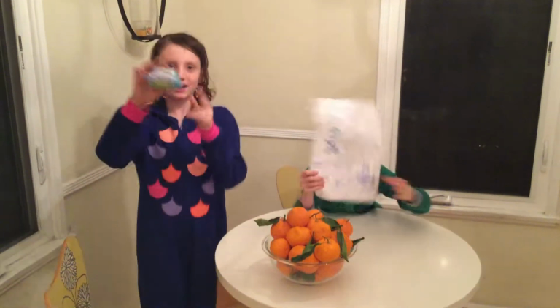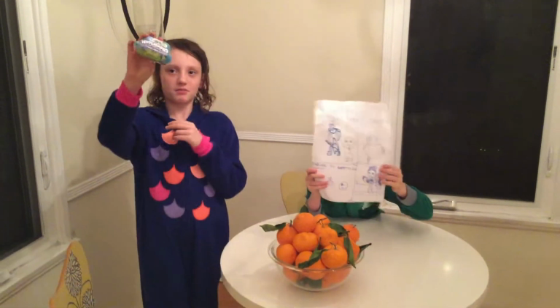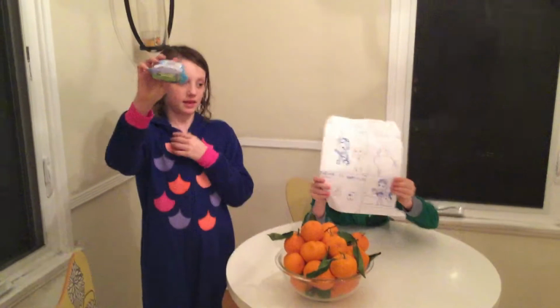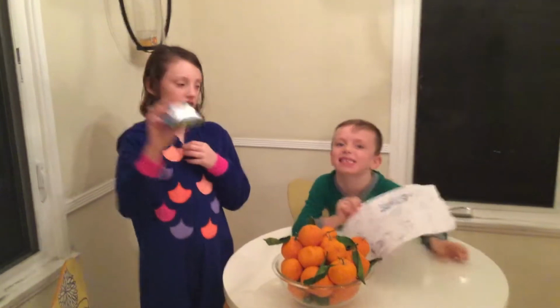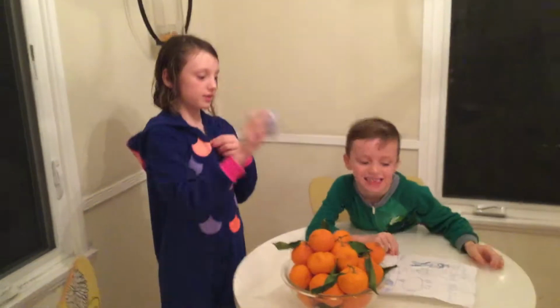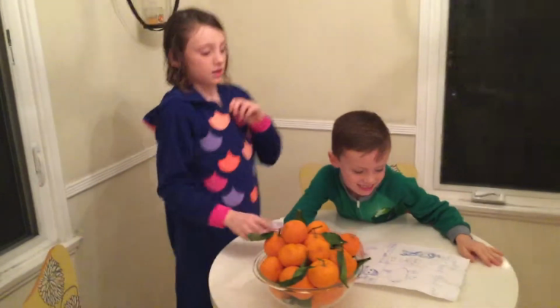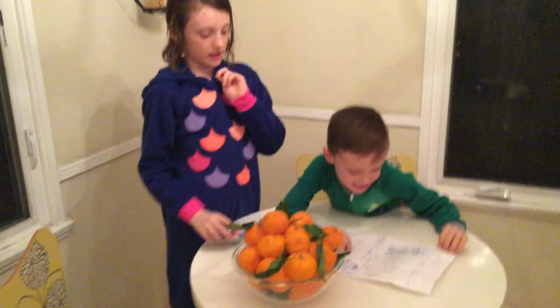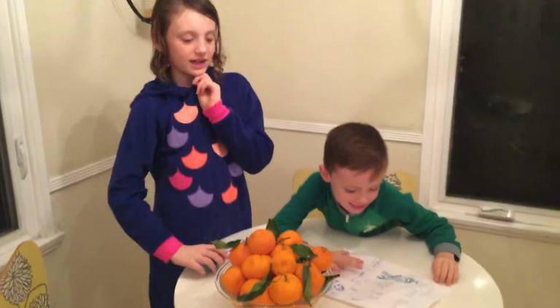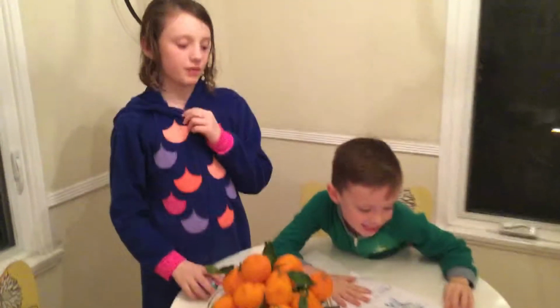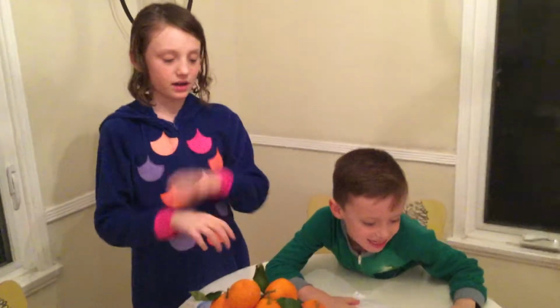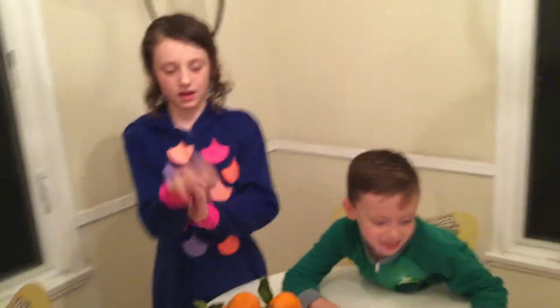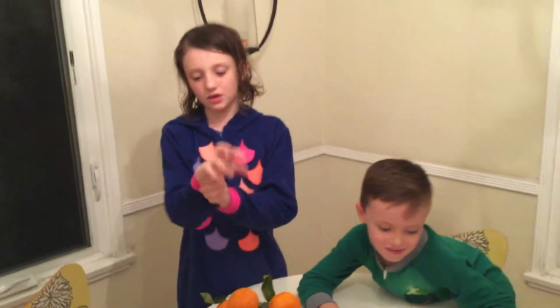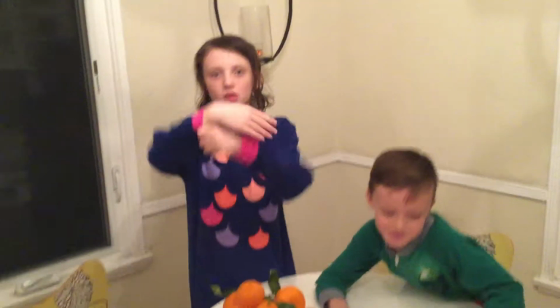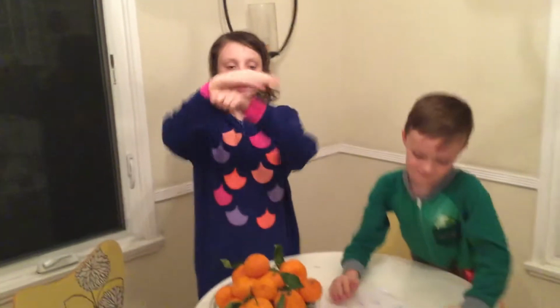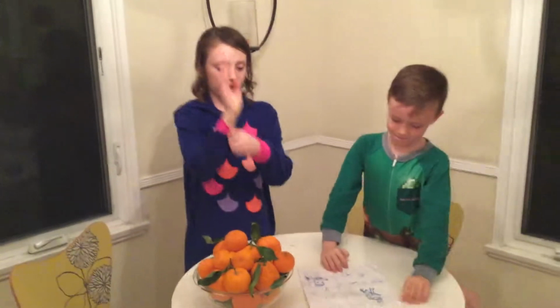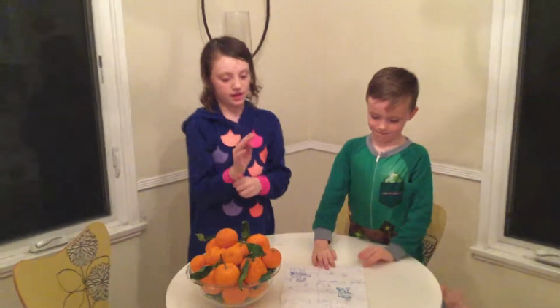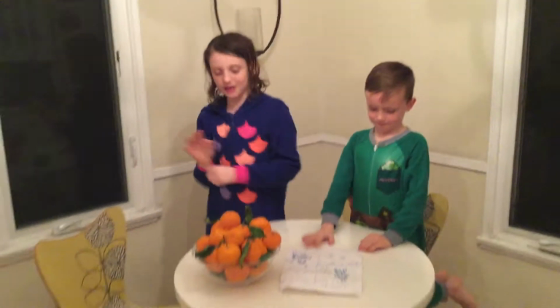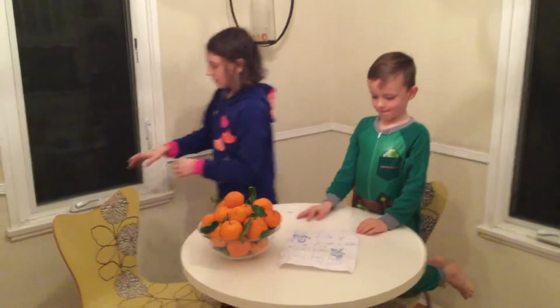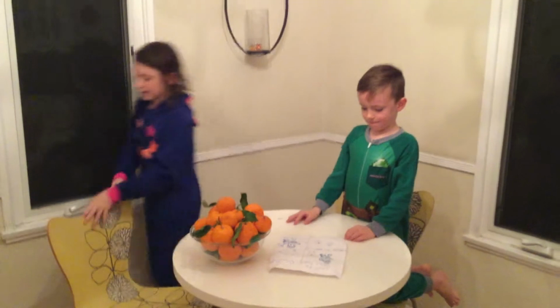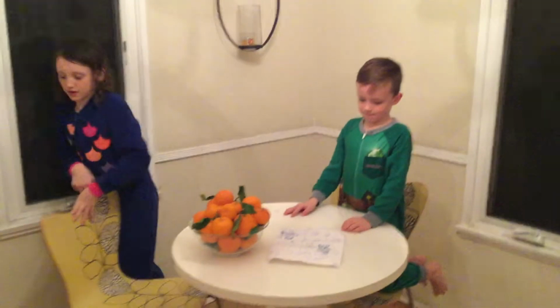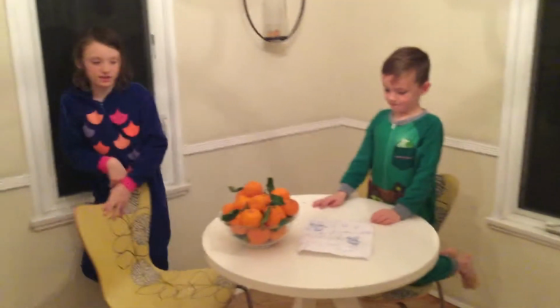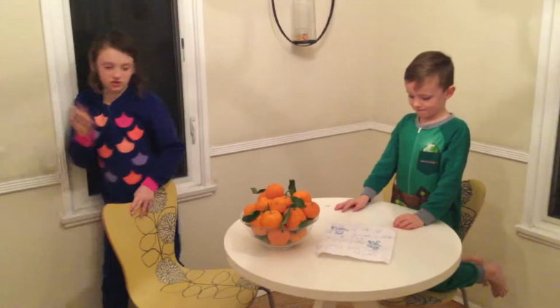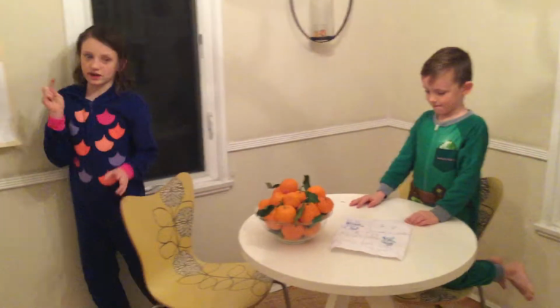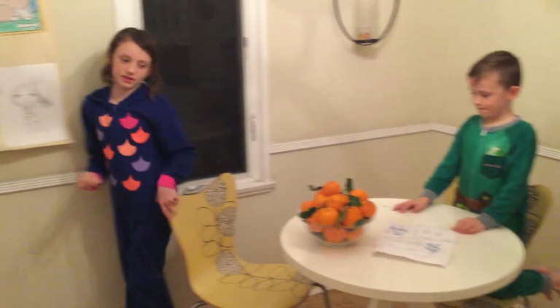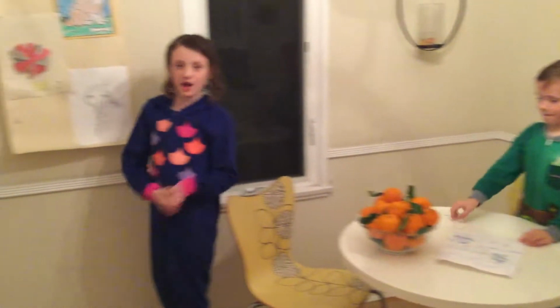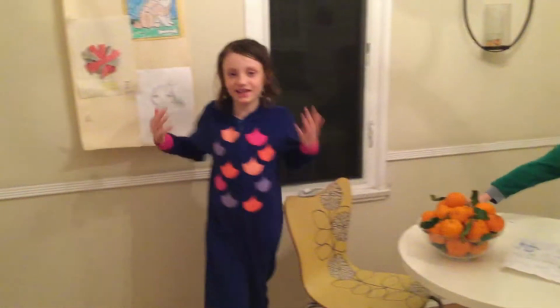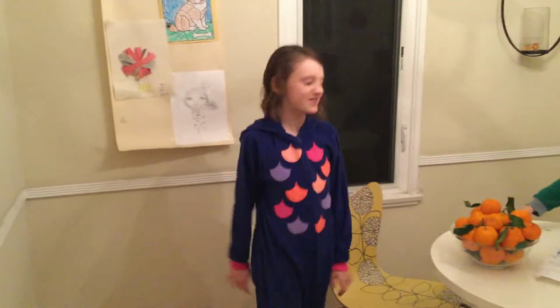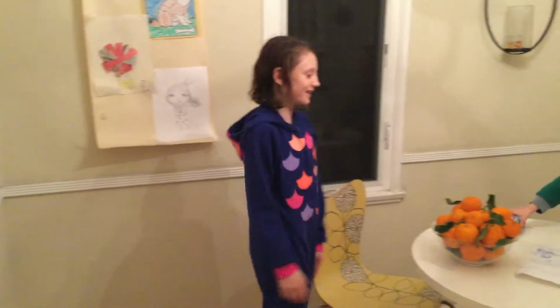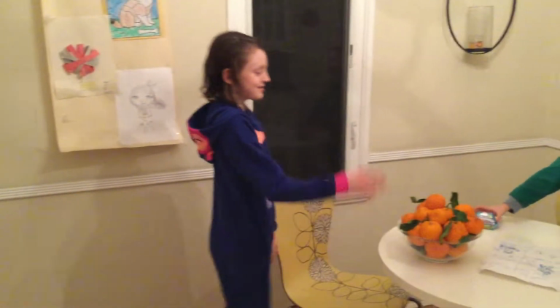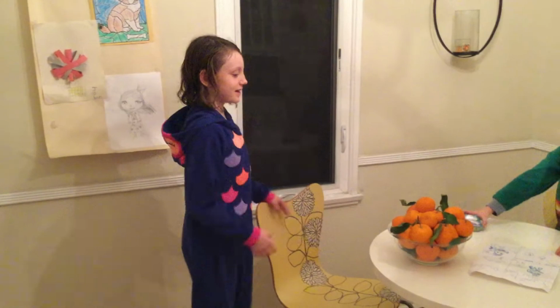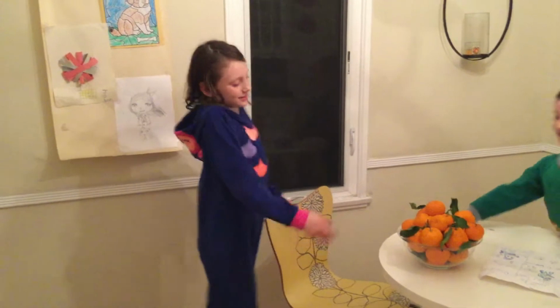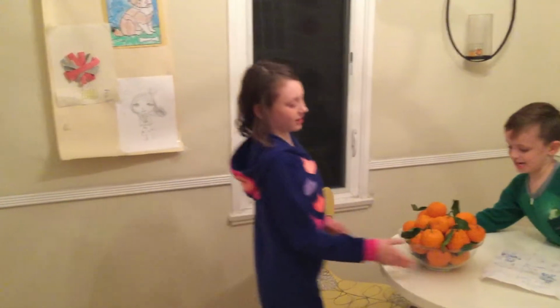We're going to be unboxing catchables and learning how to braid a beautiful friendship bracelet and playing with a mystery toy. I can't tell you what it is, but let's just get started.